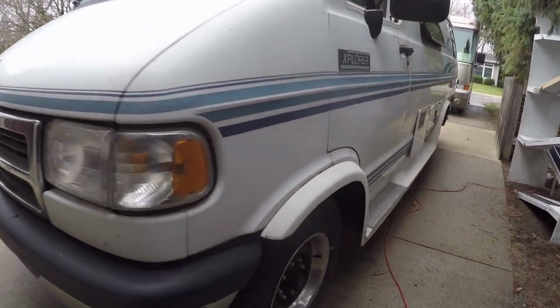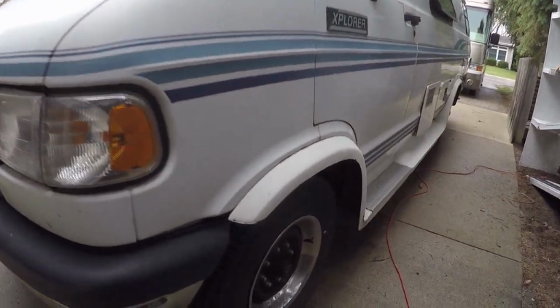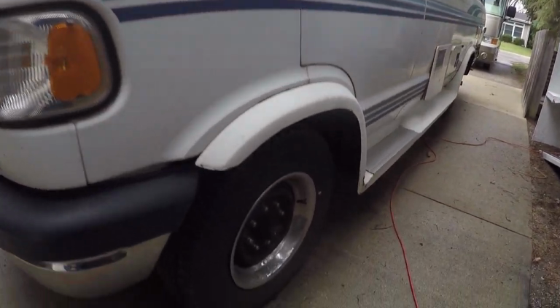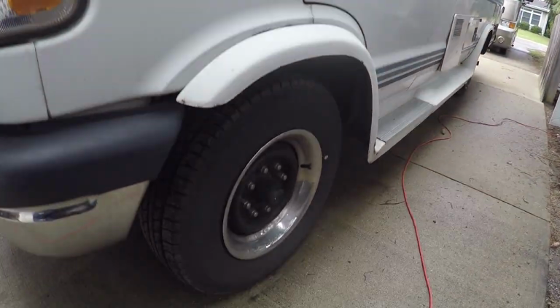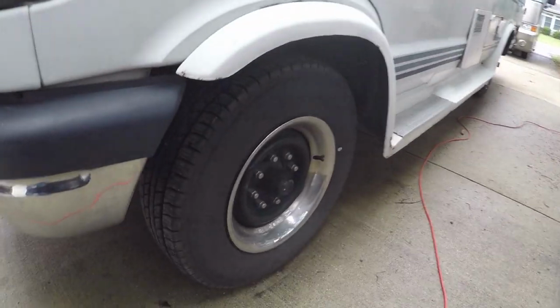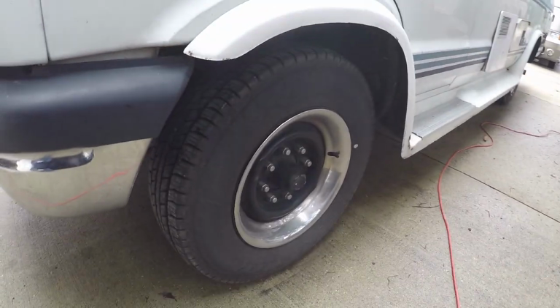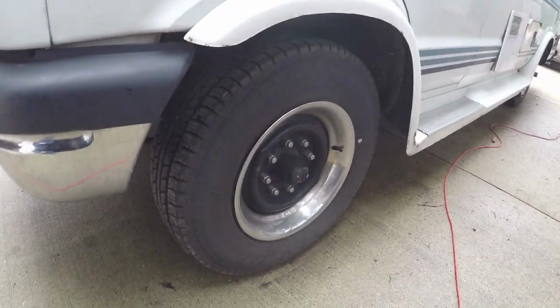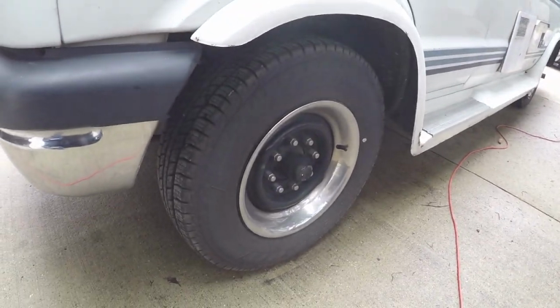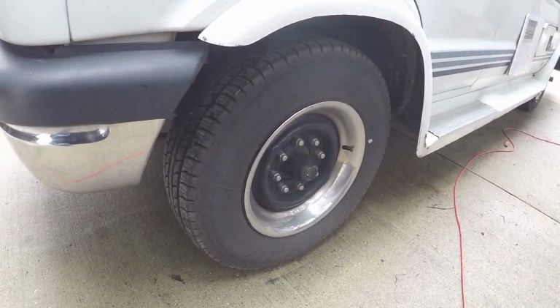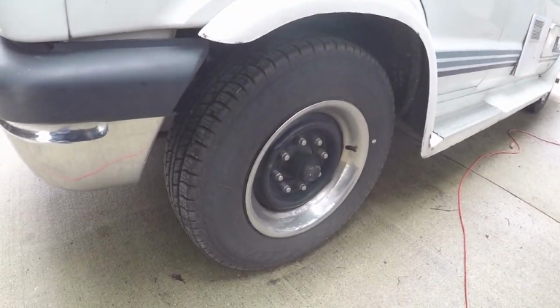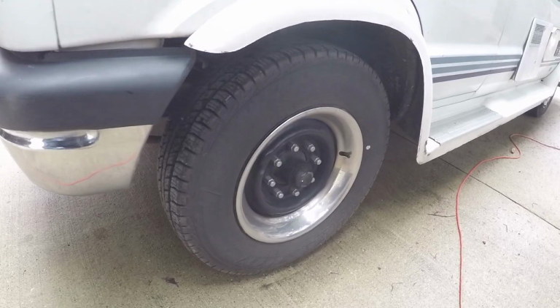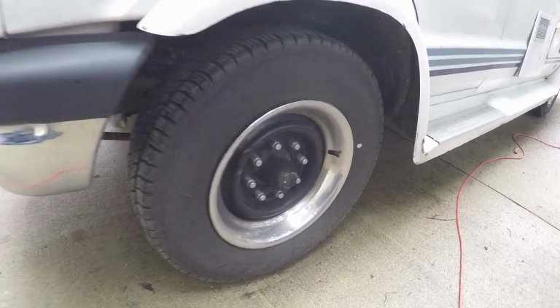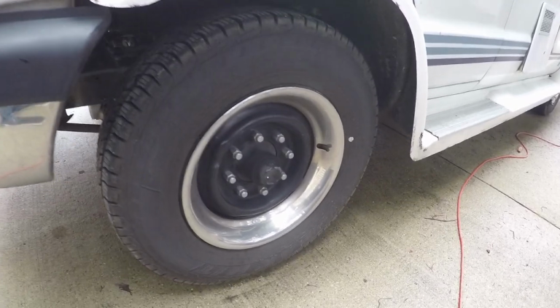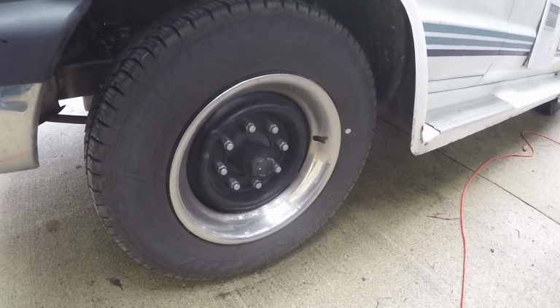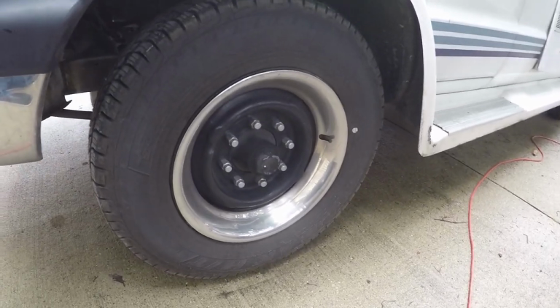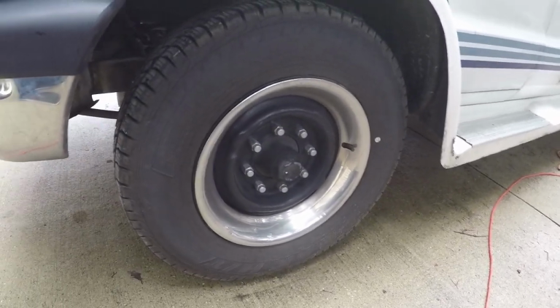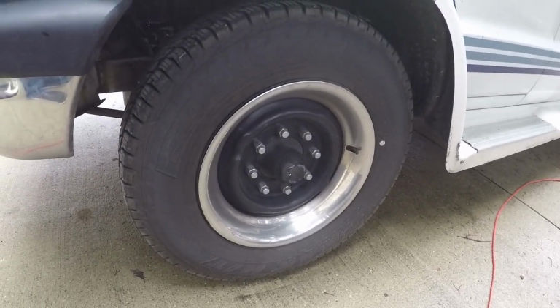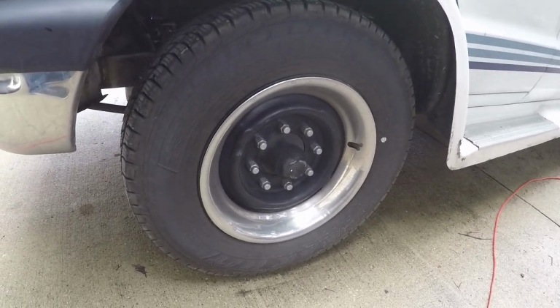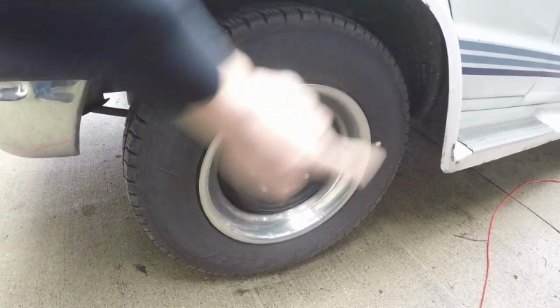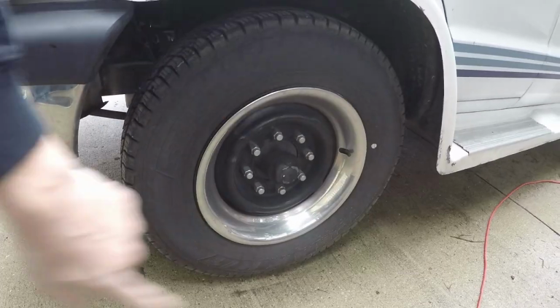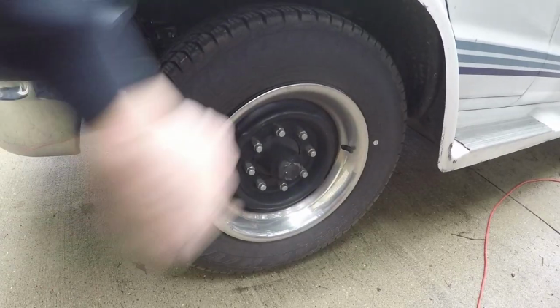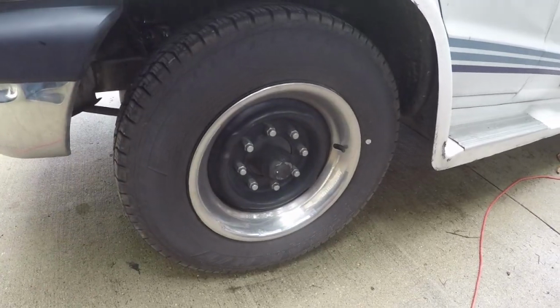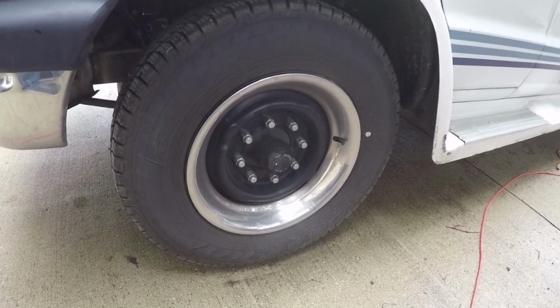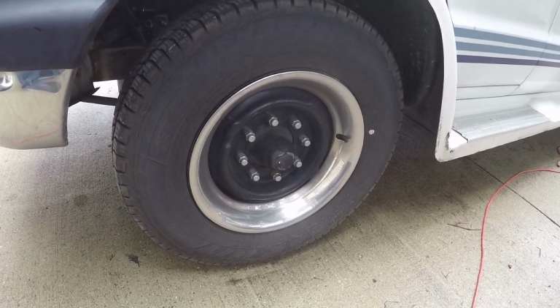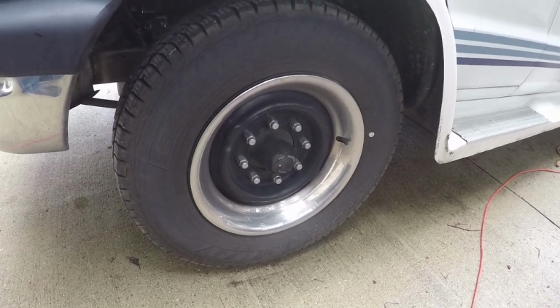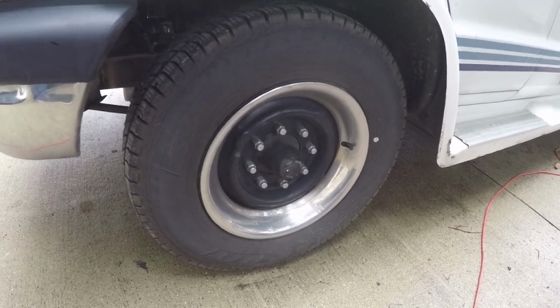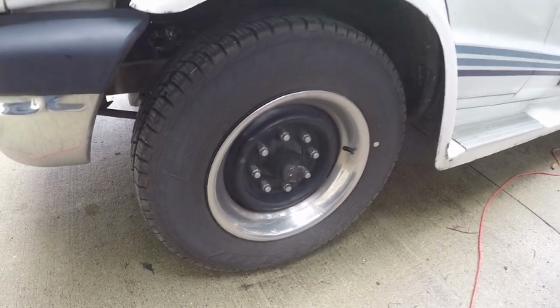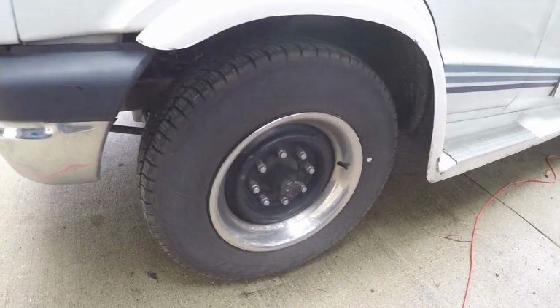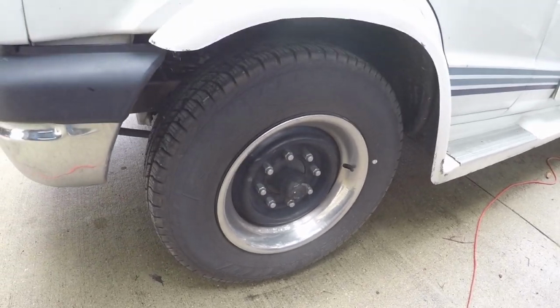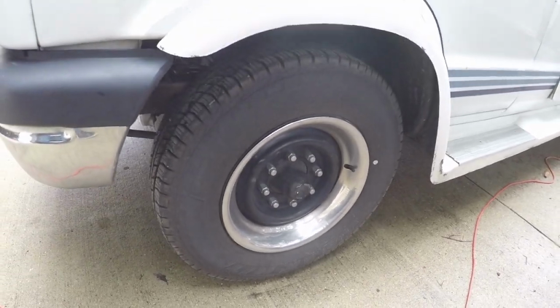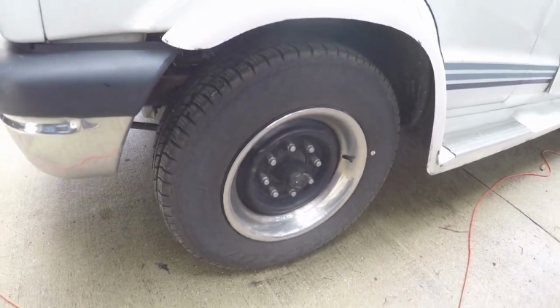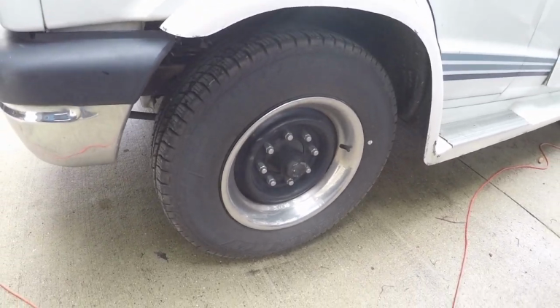The wheels had the original hubcaps on there and I really didn't like them. So I painted the rims and polished up the beauty rings and put on some chrome lug nuts to give it a nice rugged look, and I think it looks really good.